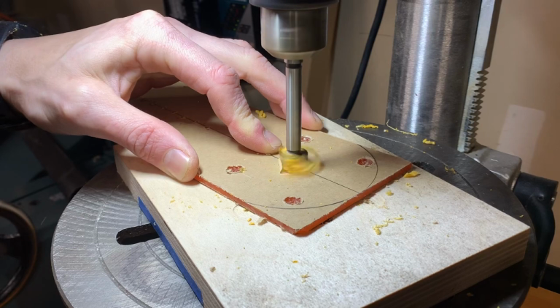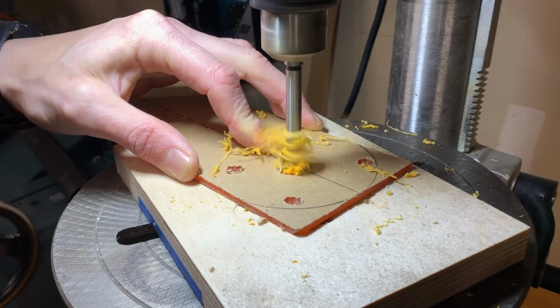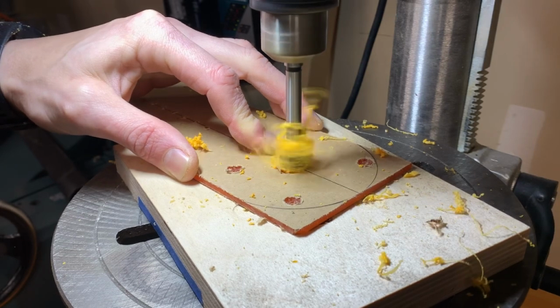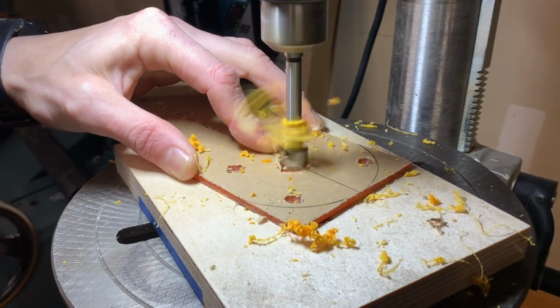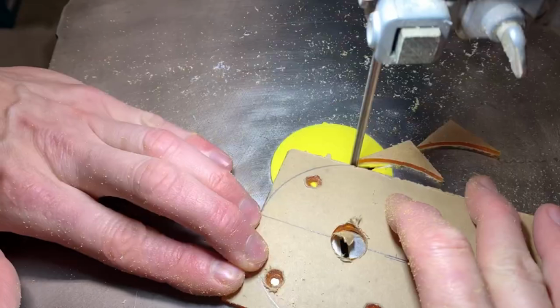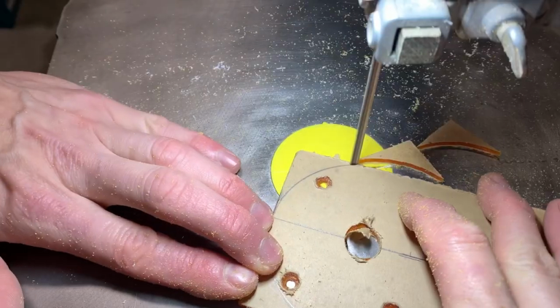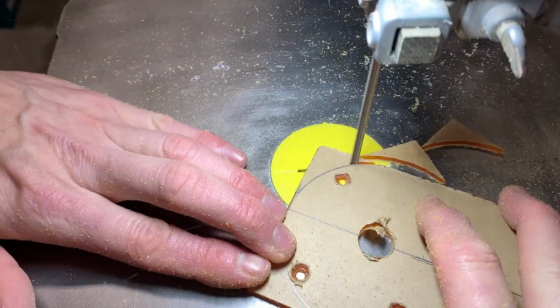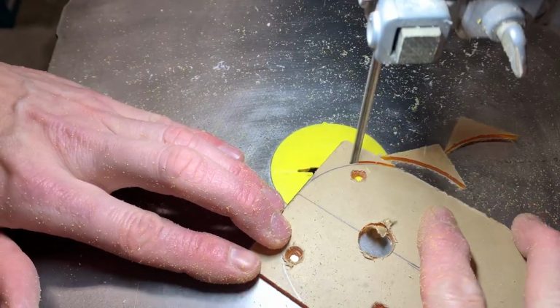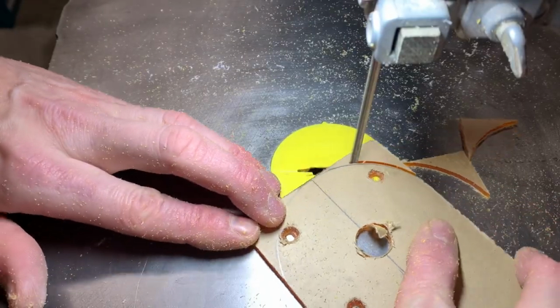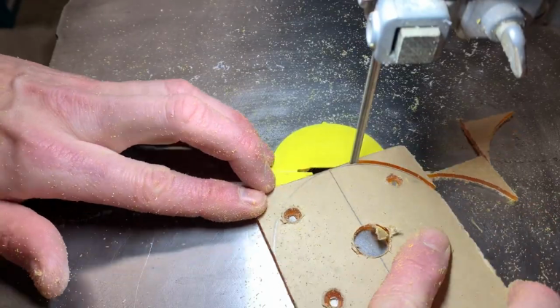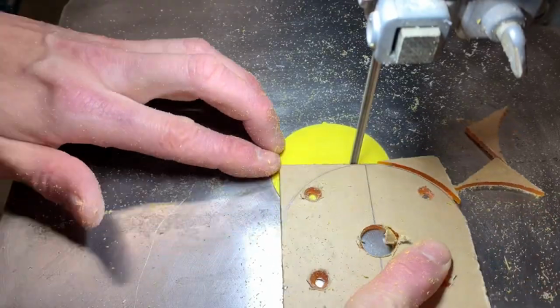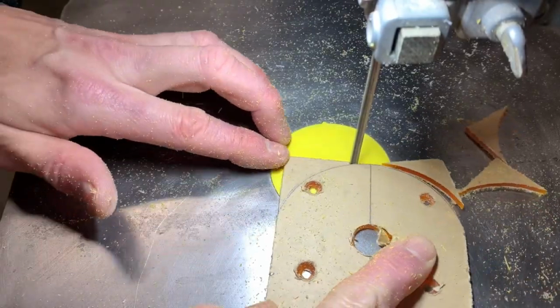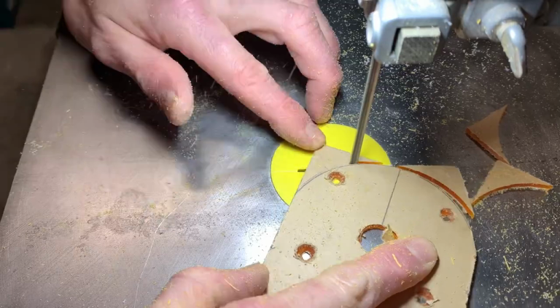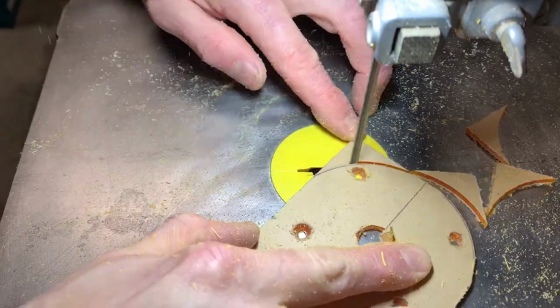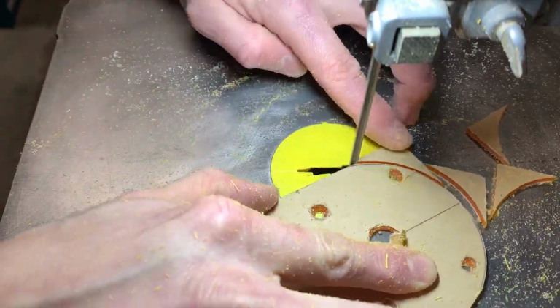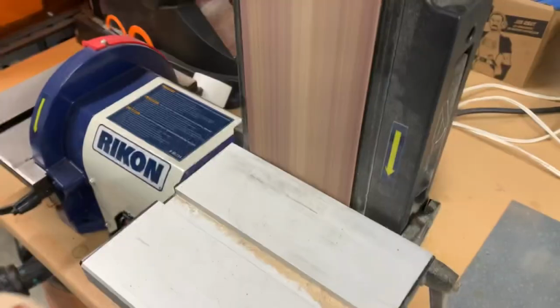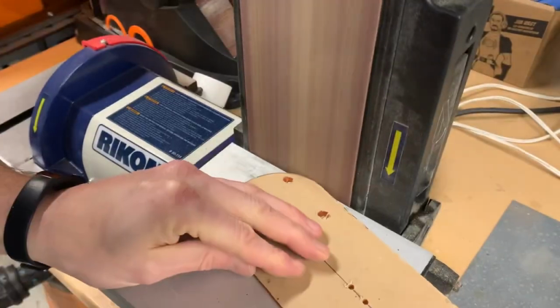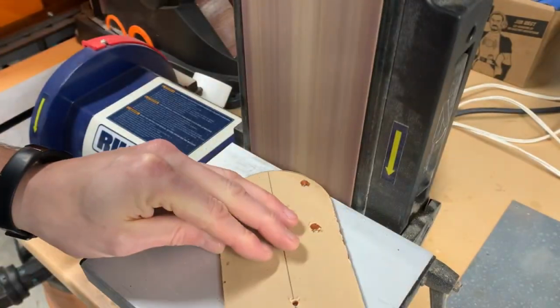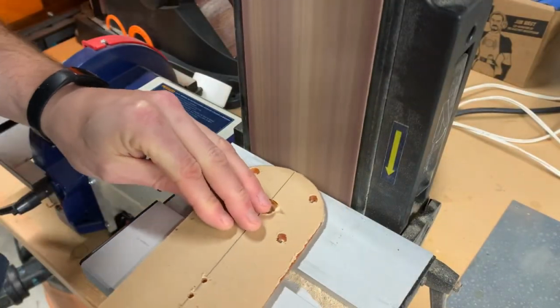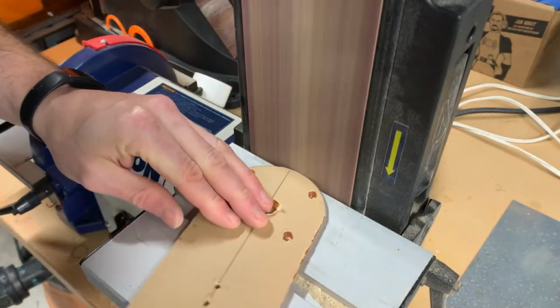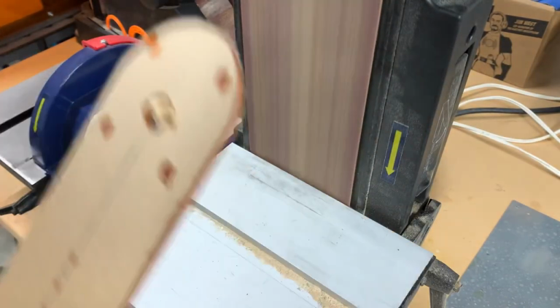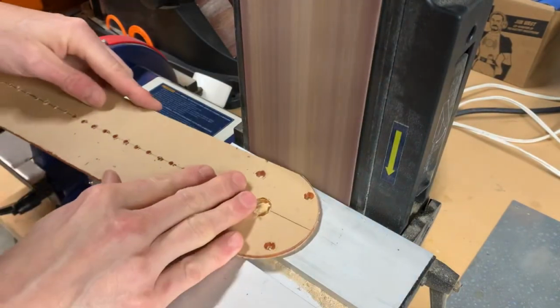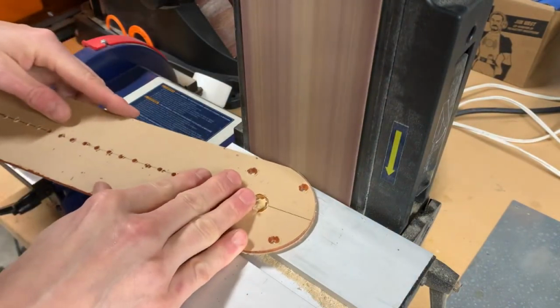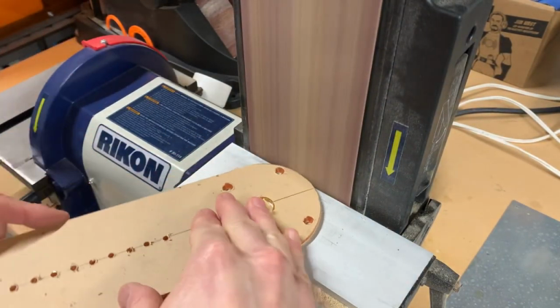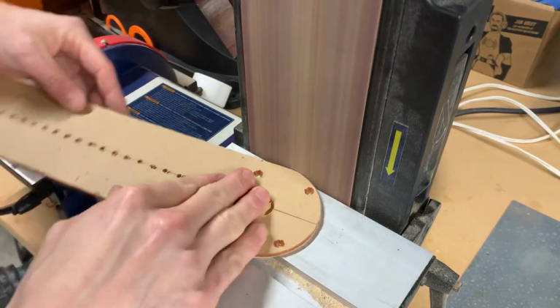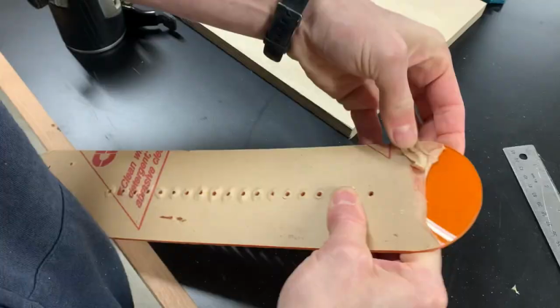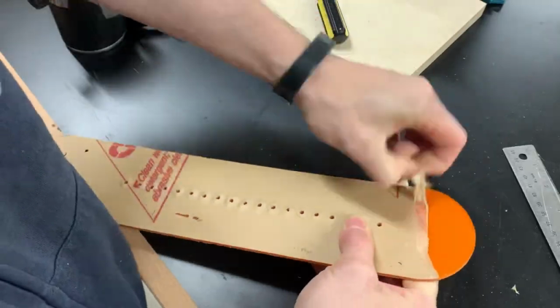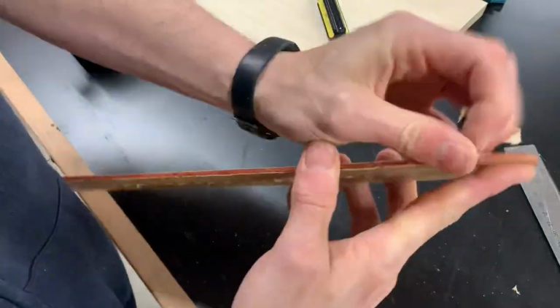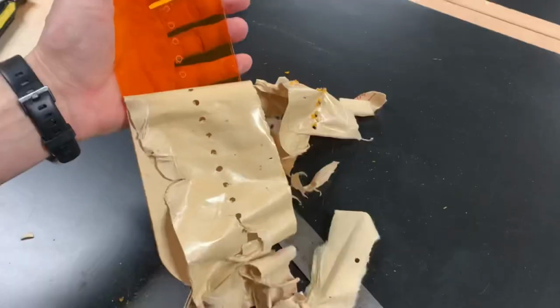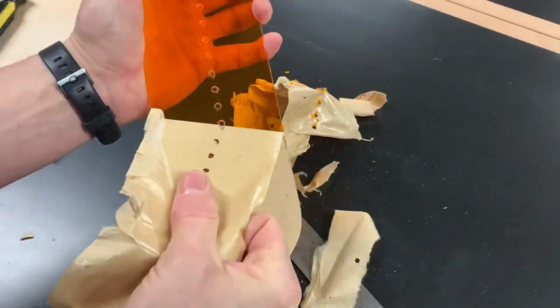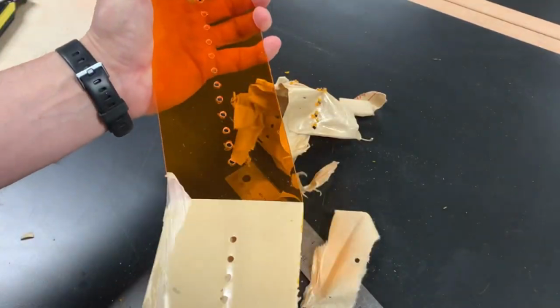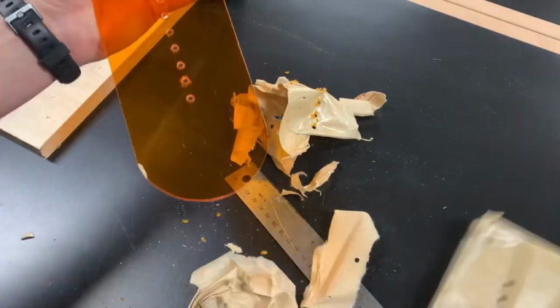Incidentally, the reason this plexiglass is orange is because it's actually made for filtering light sparks around welding. After about 15 minutes of work I had a circle cutting jig.